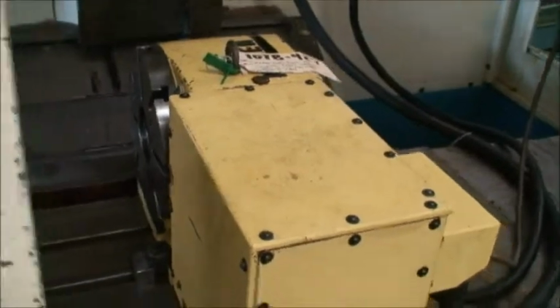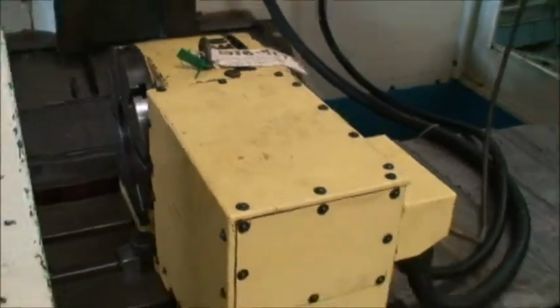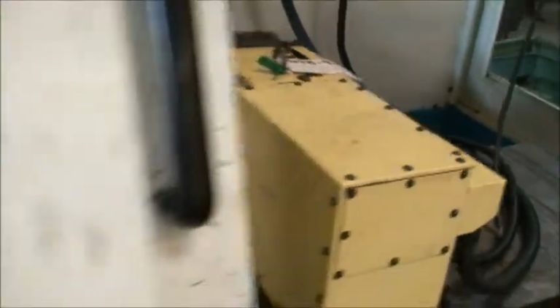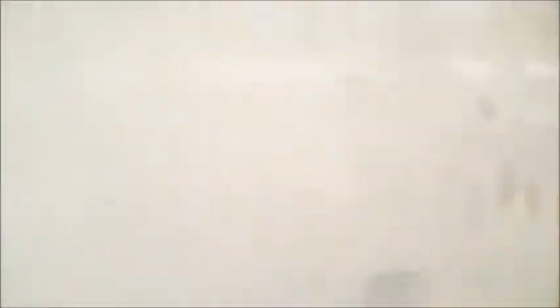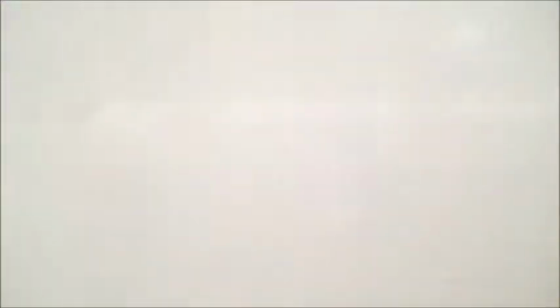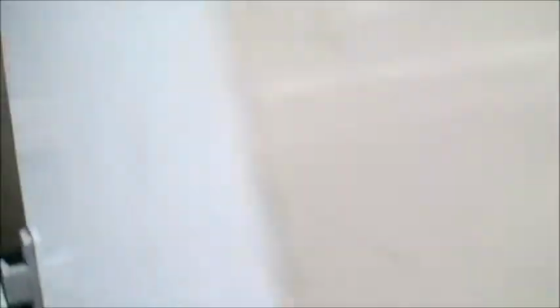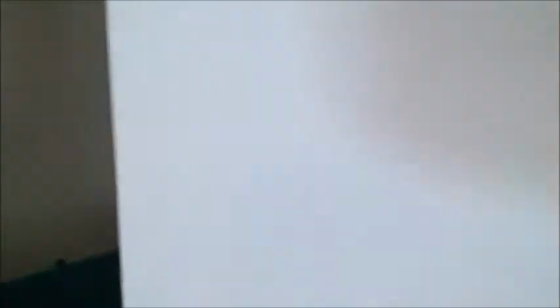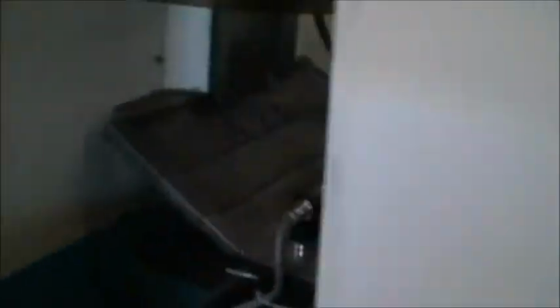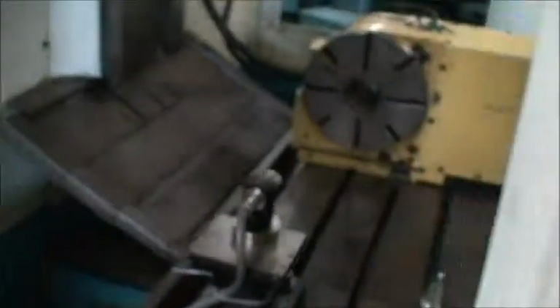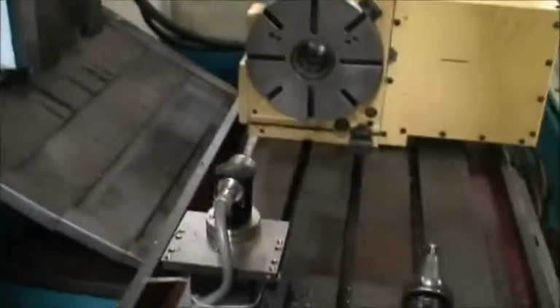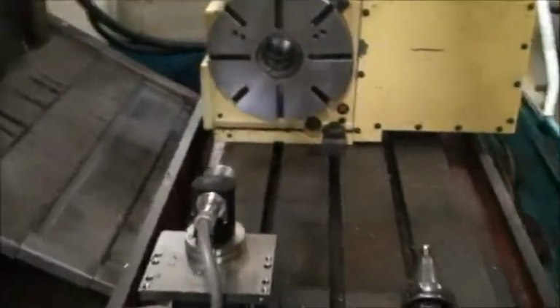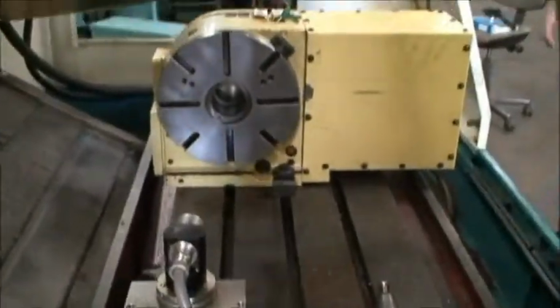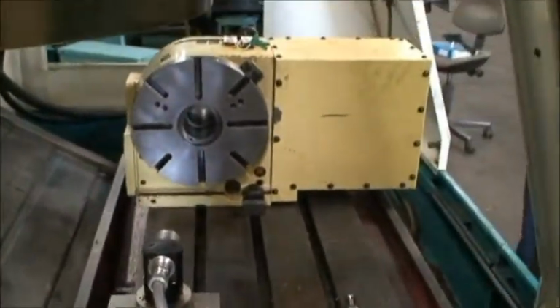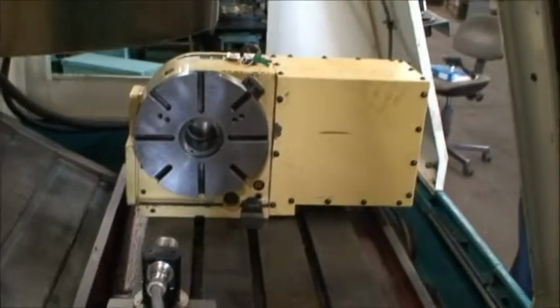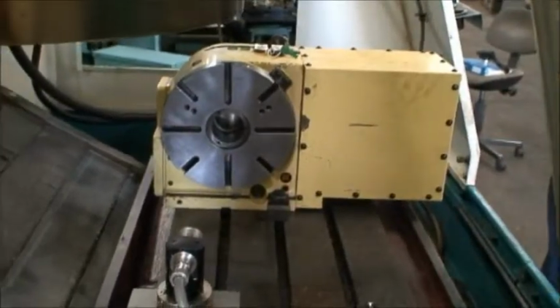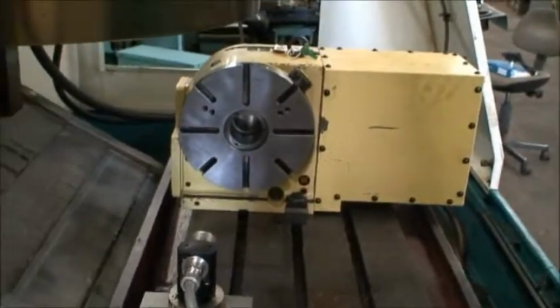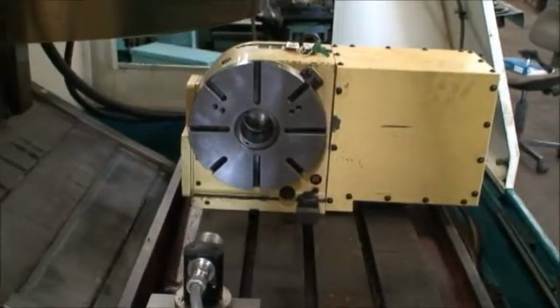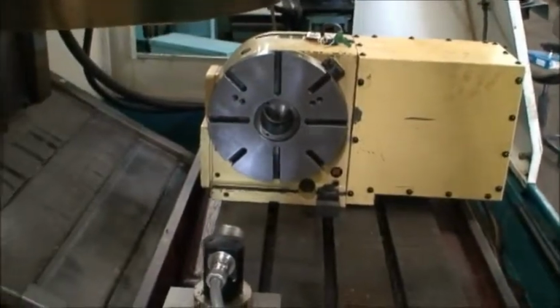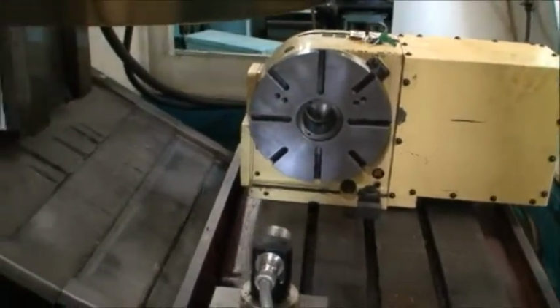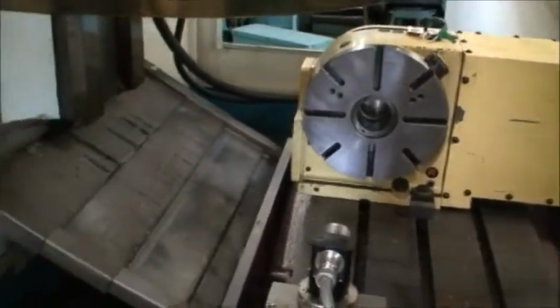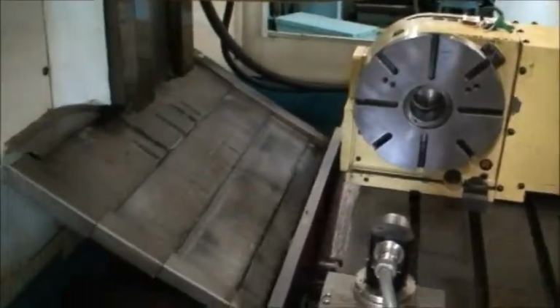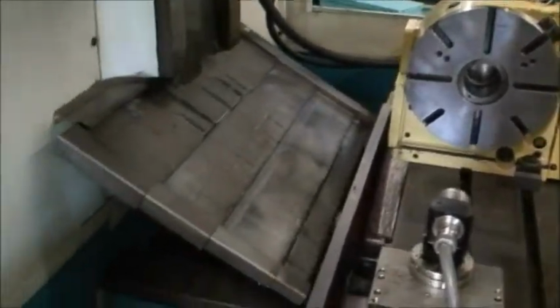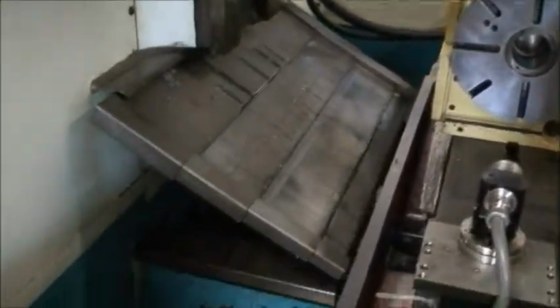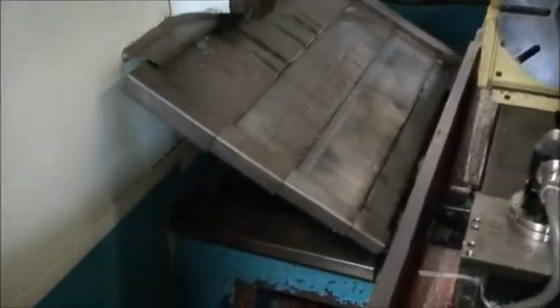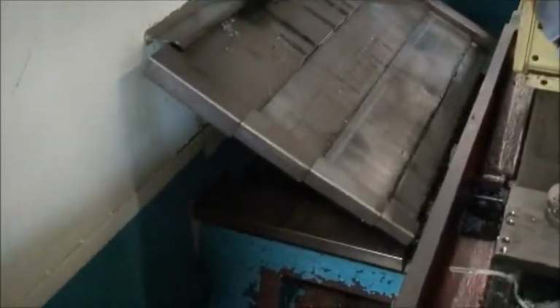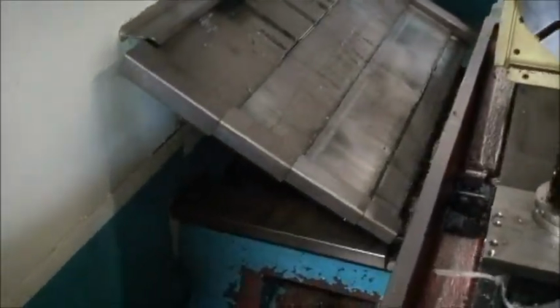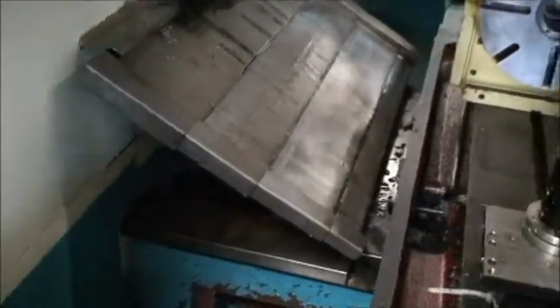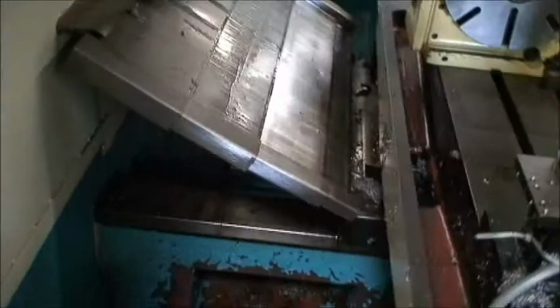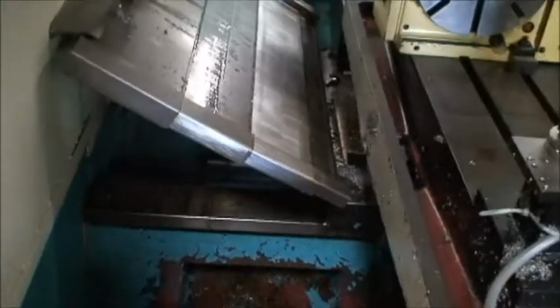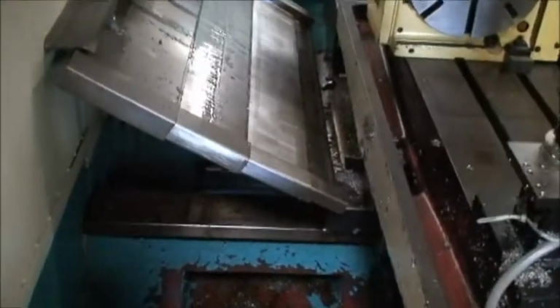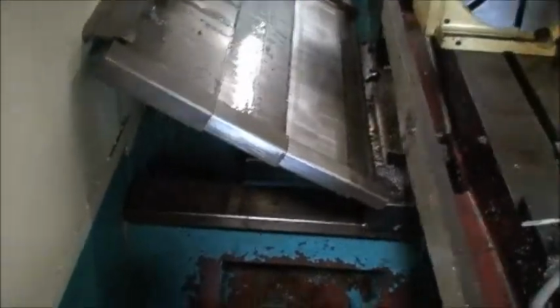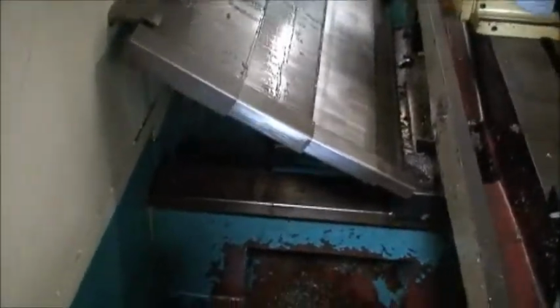You can probably walk around here a little bit and show you the A-axis for a better vantage point. Like I said, it has nice big box ways.